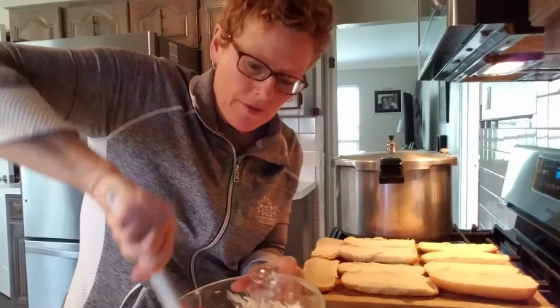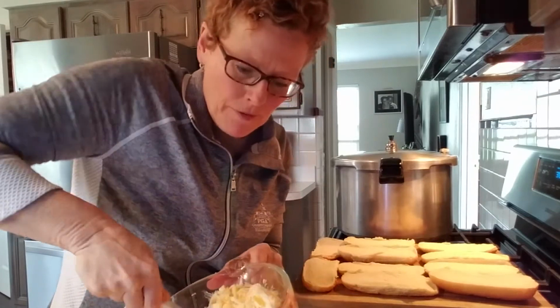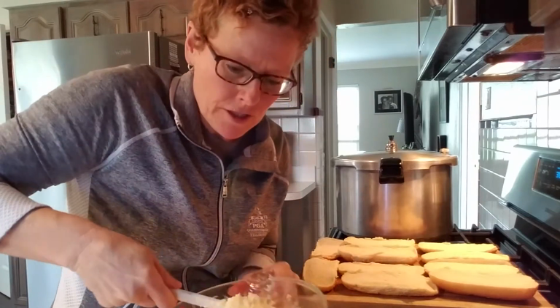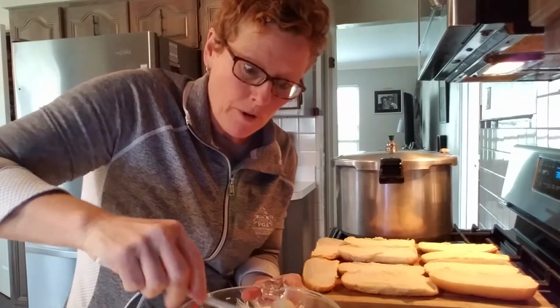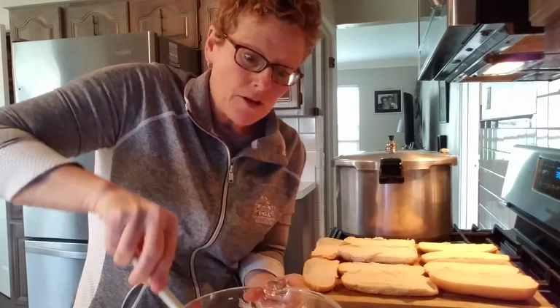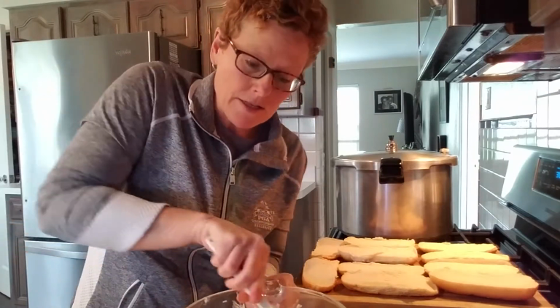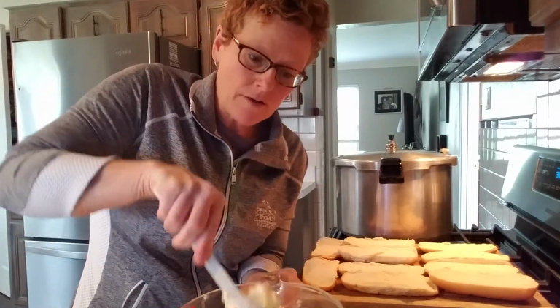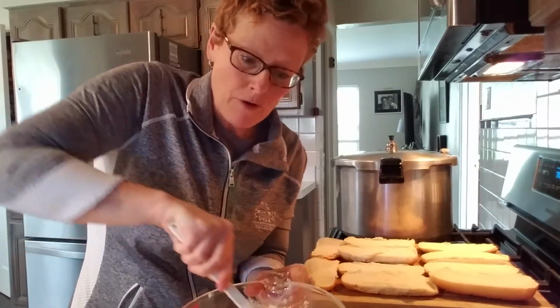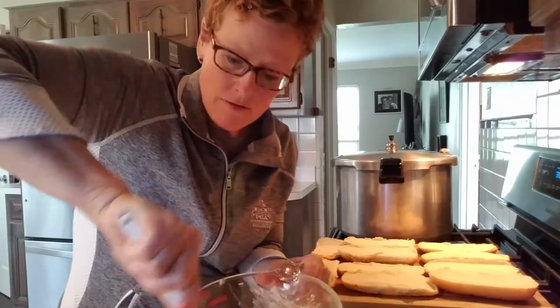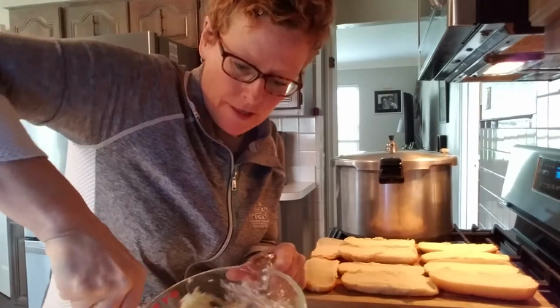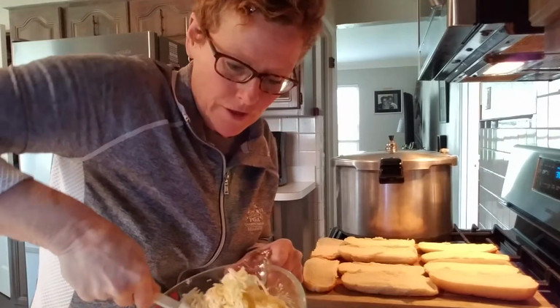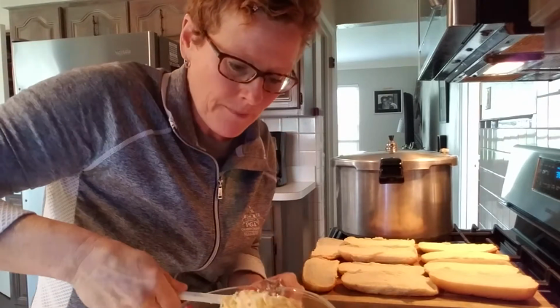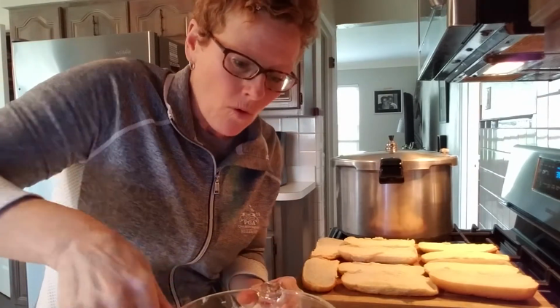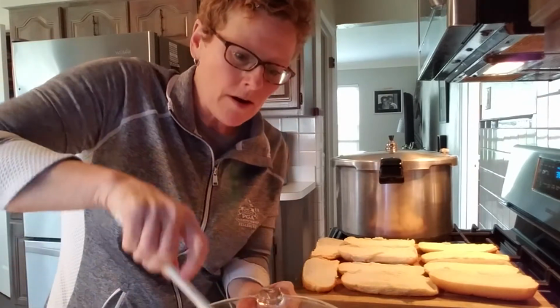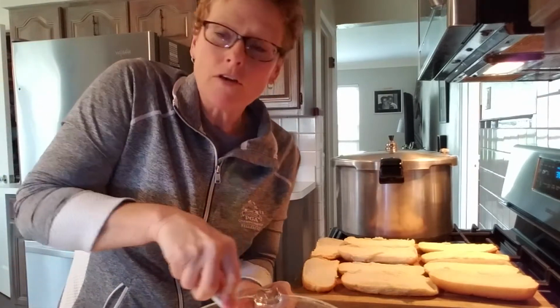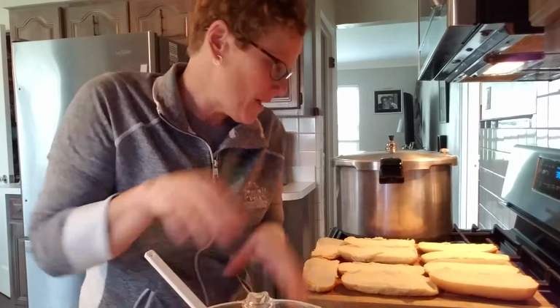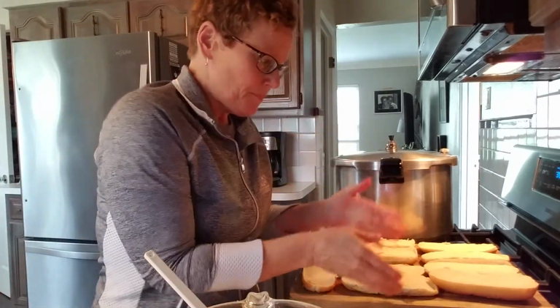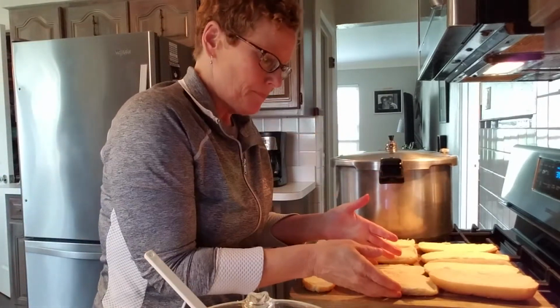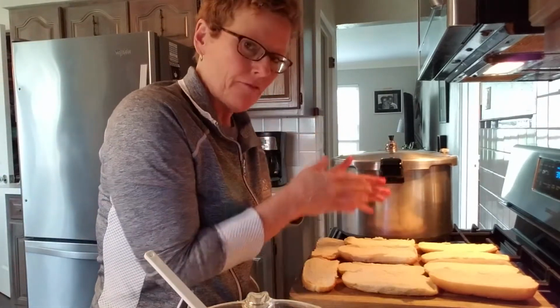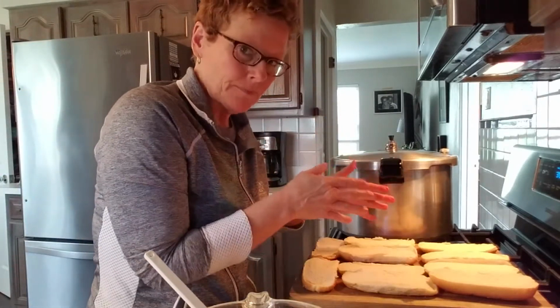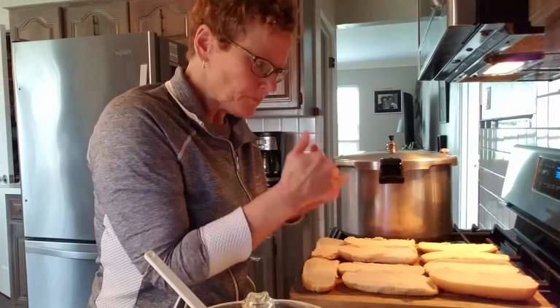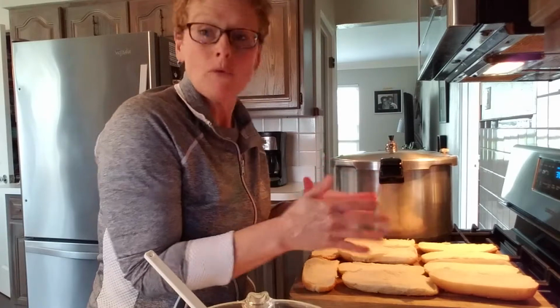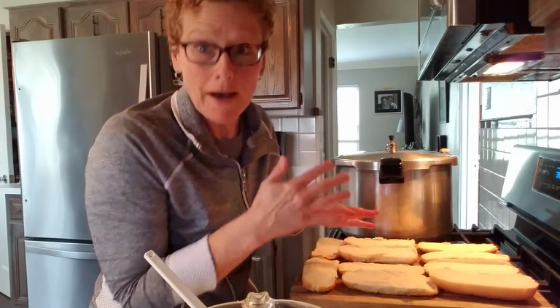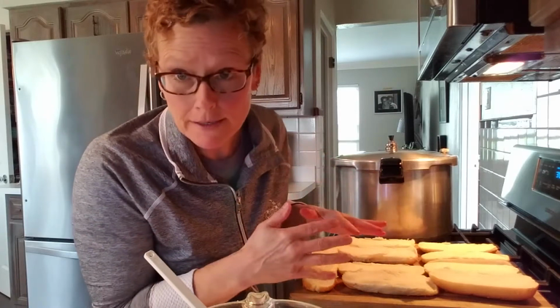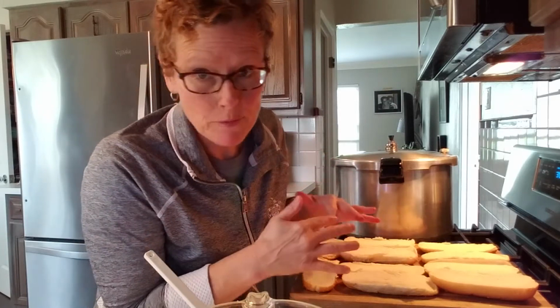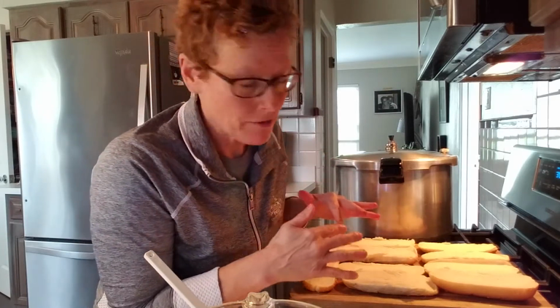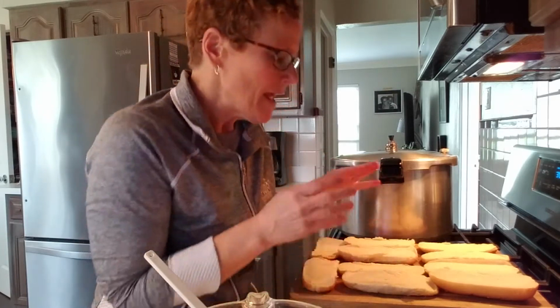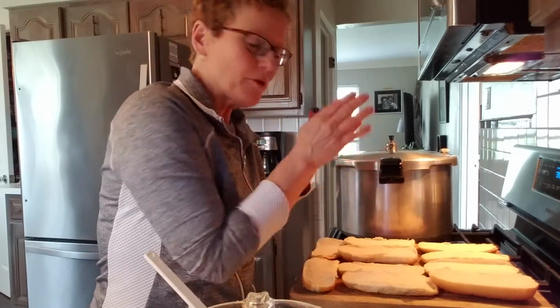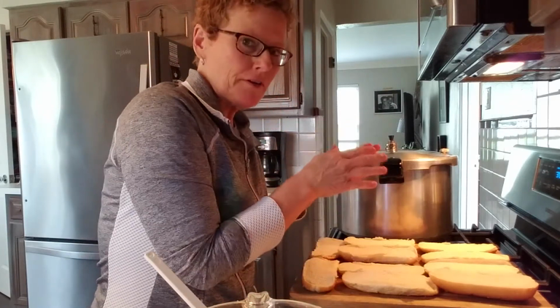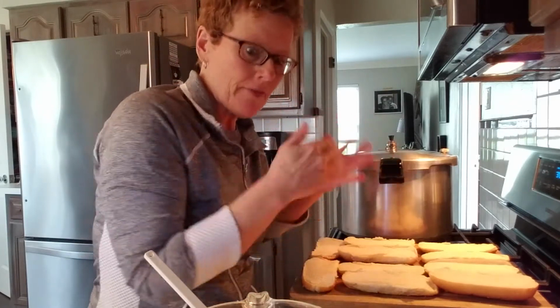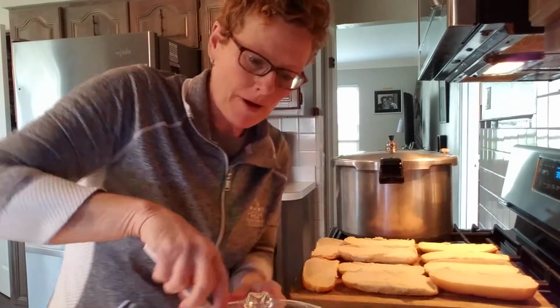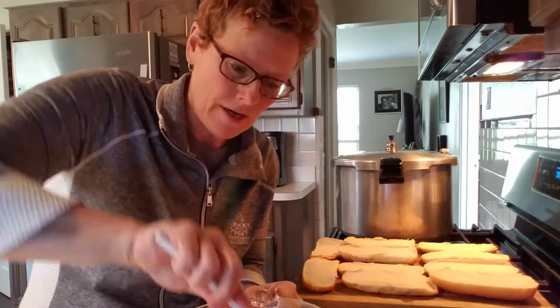There are a couple of things you can do with the bread. You can toast some off right now and serve it for dinner, or you can wrap them with plastic wrap and put them in the freezer and then pull them out as you need them.